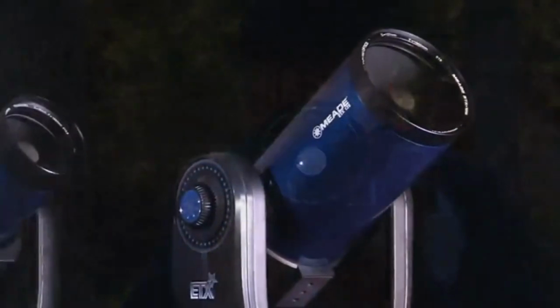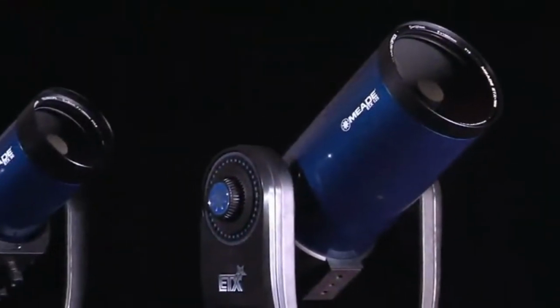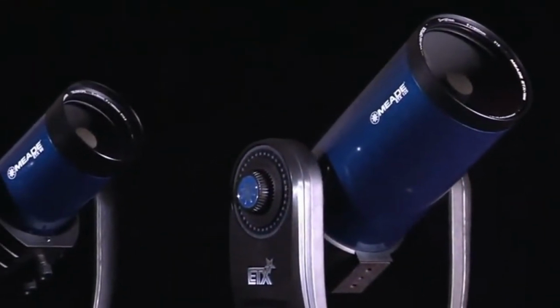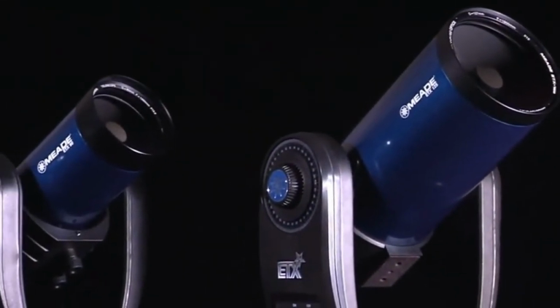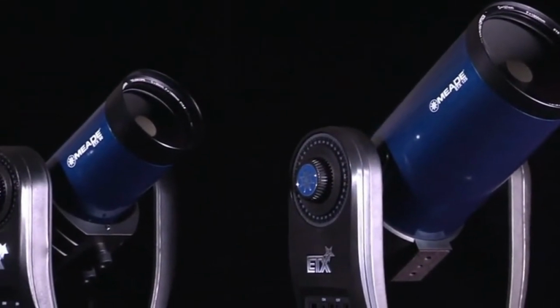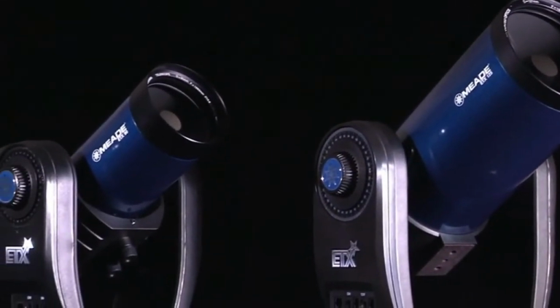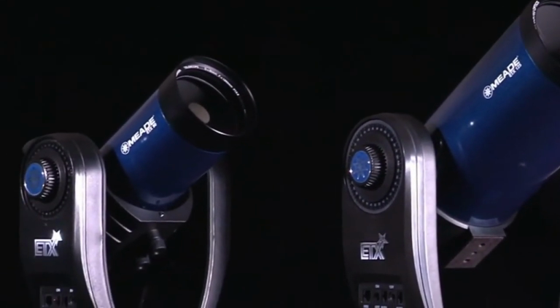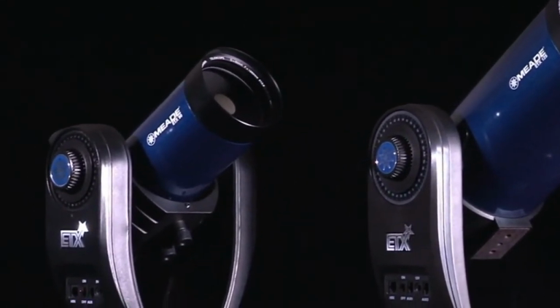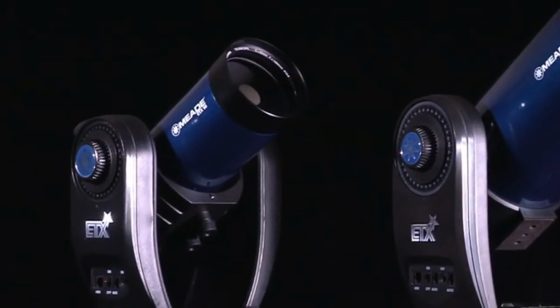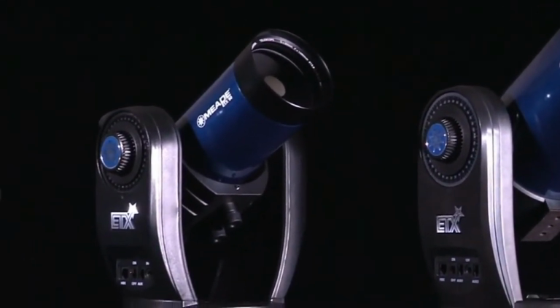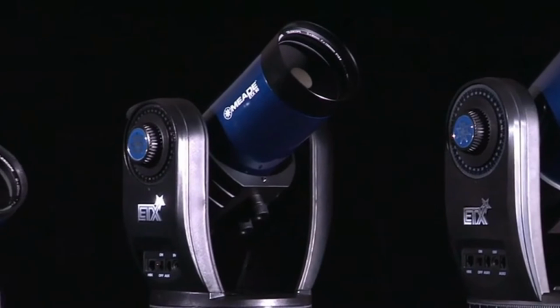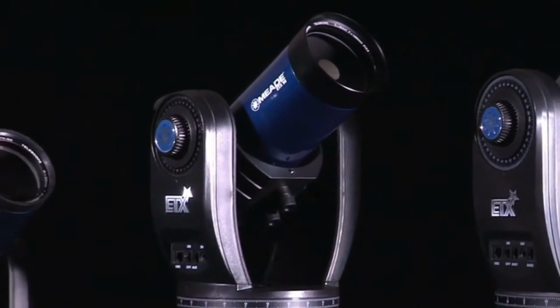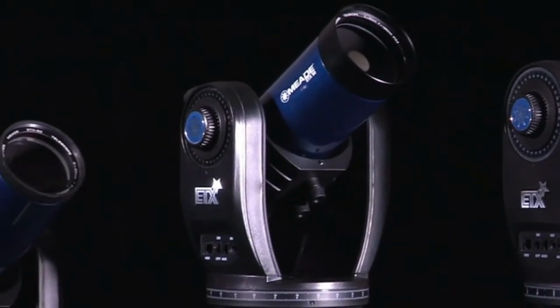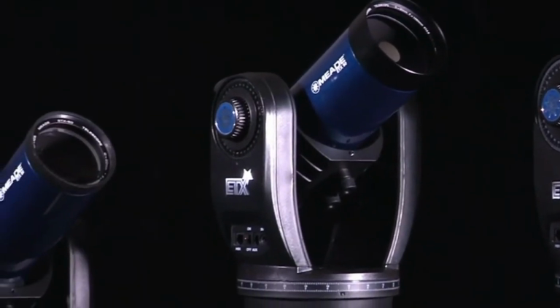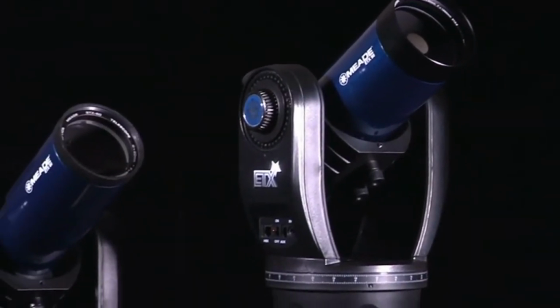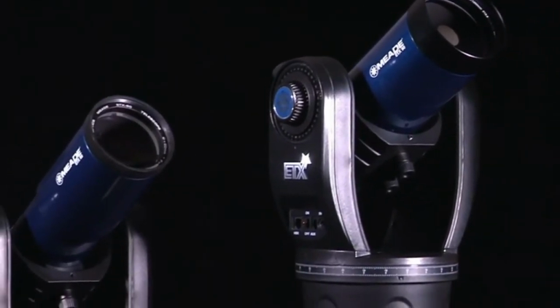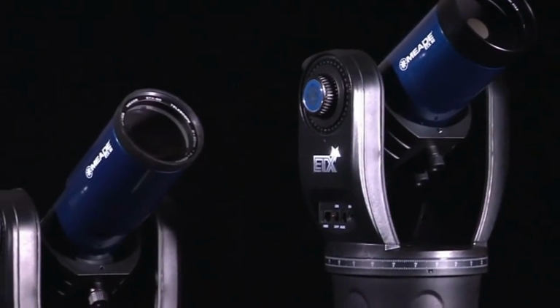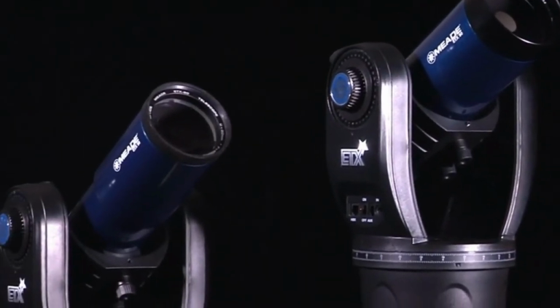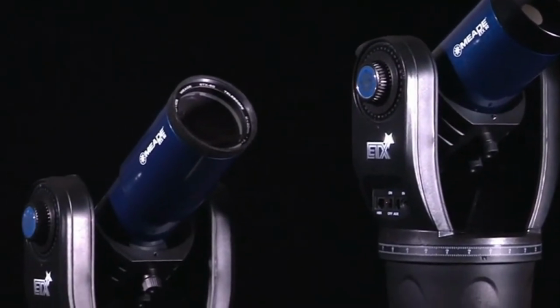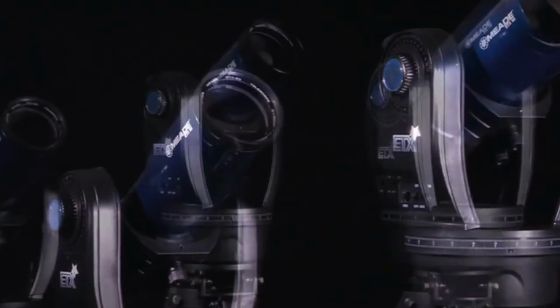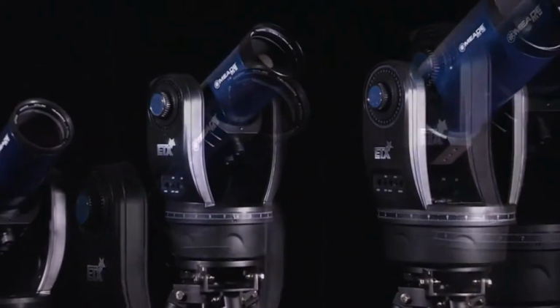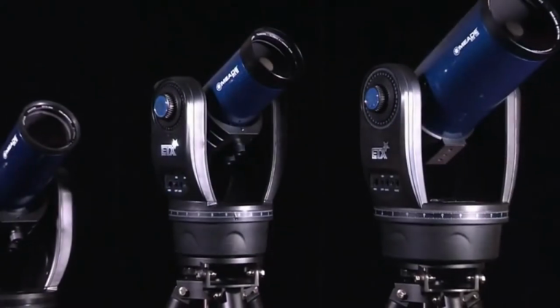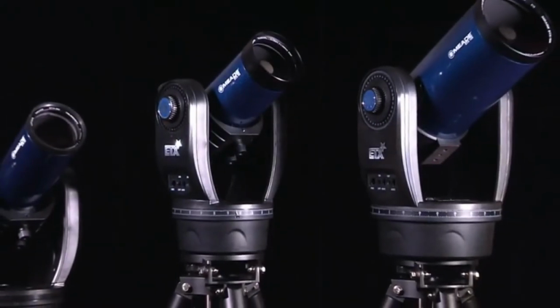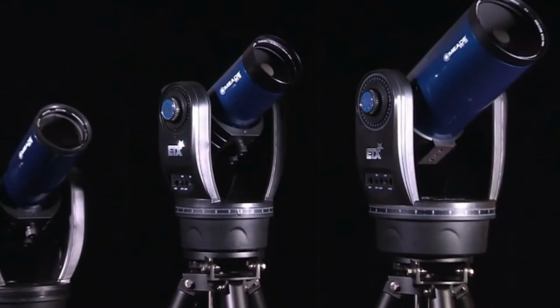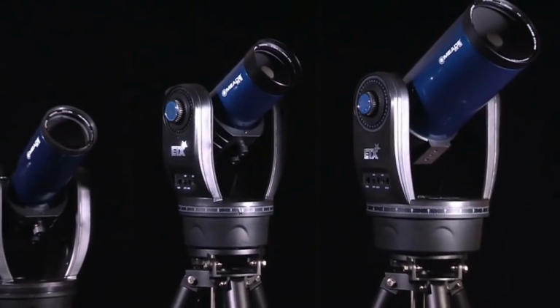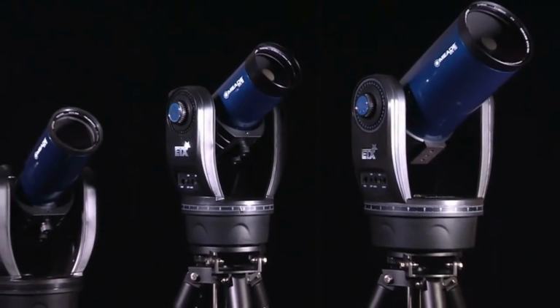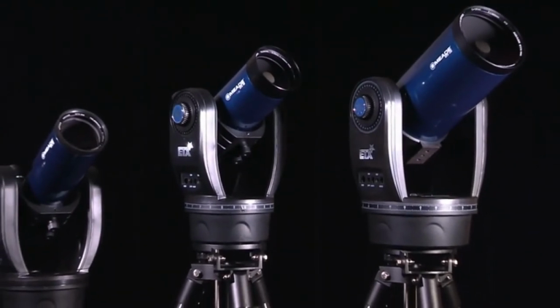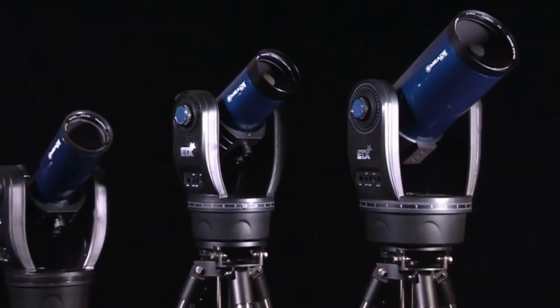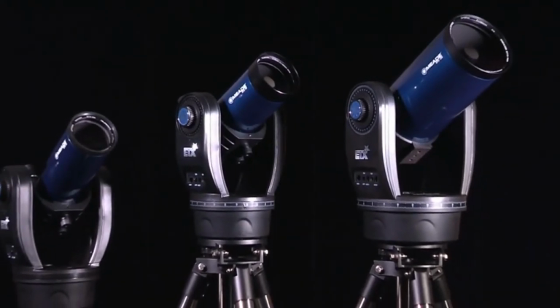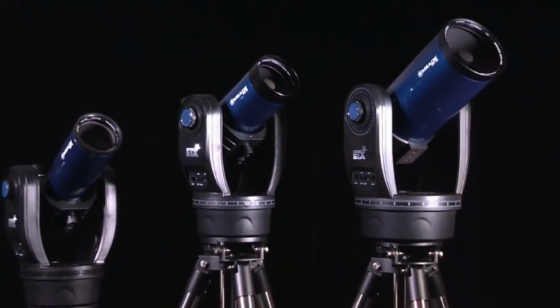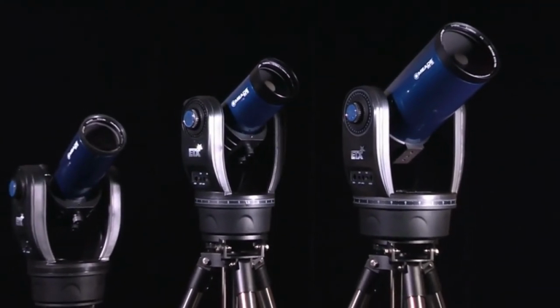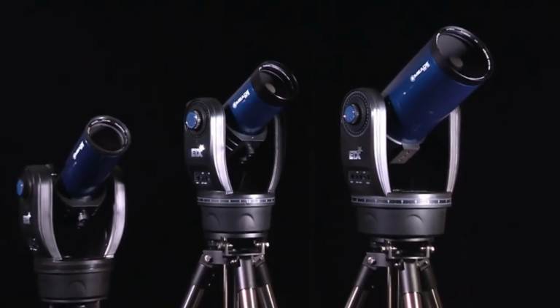Whether you are hiking, camping, or in the backyard, the ETX Observers are made for observing anytime, anywhere. With go-to and tracking capabilities, these are the ultimate portable computerized telescopes.